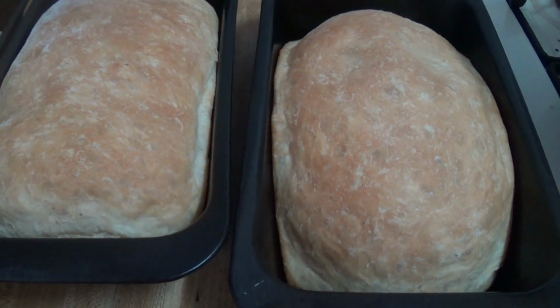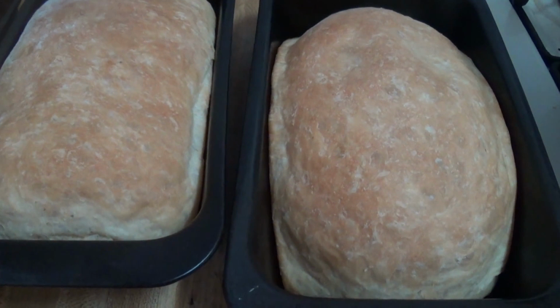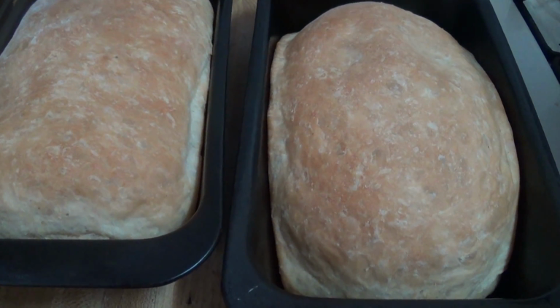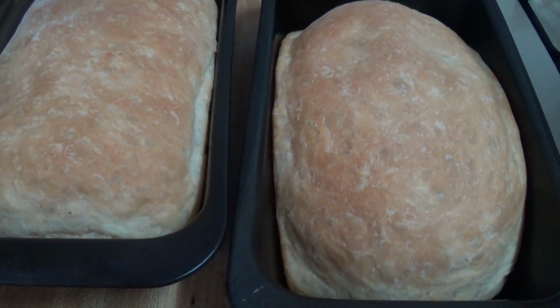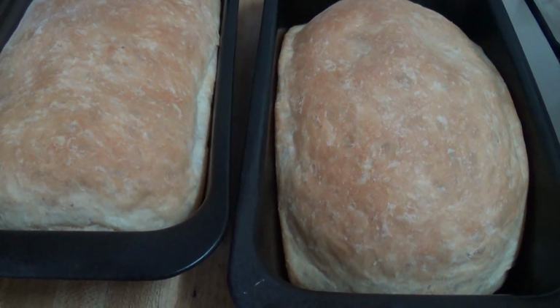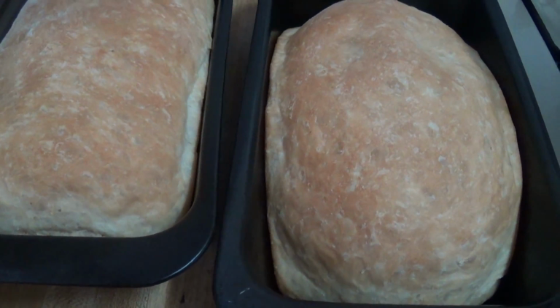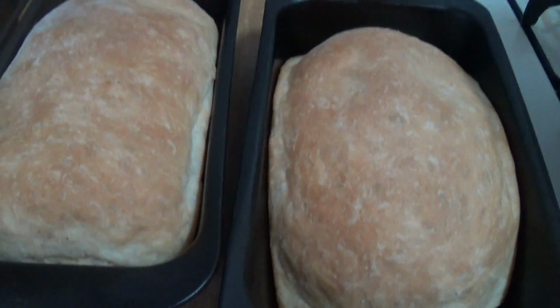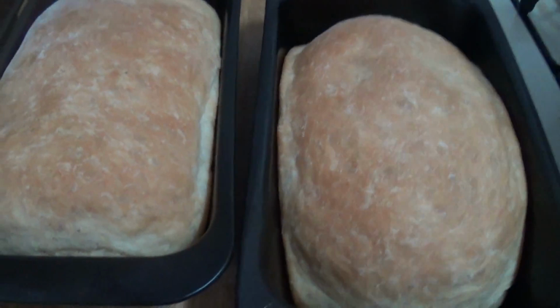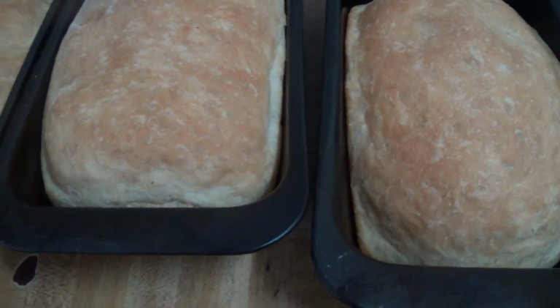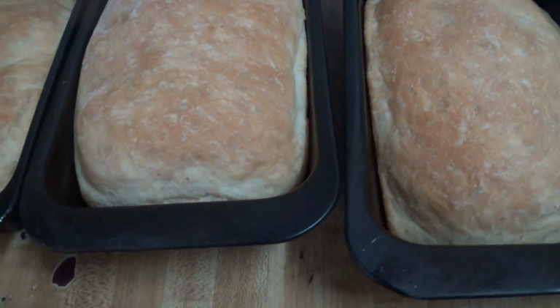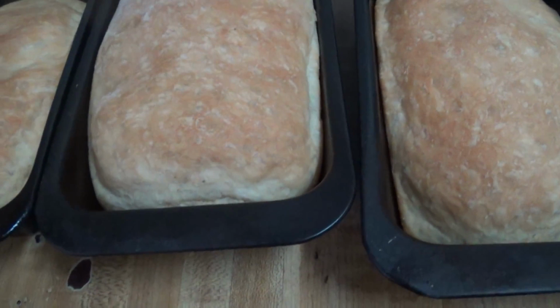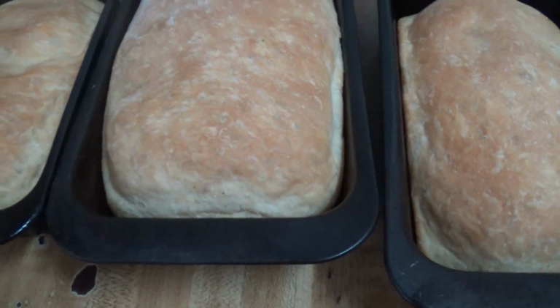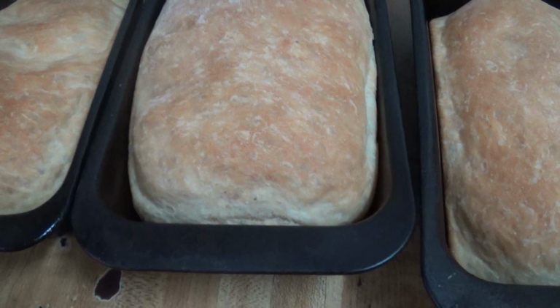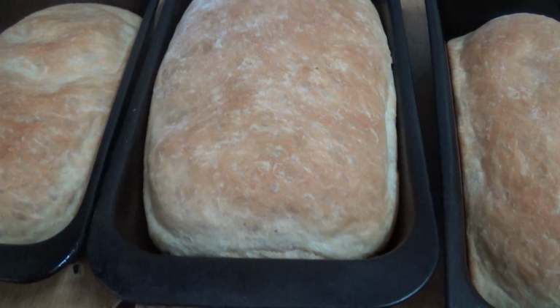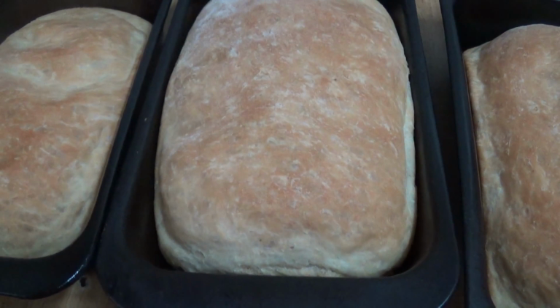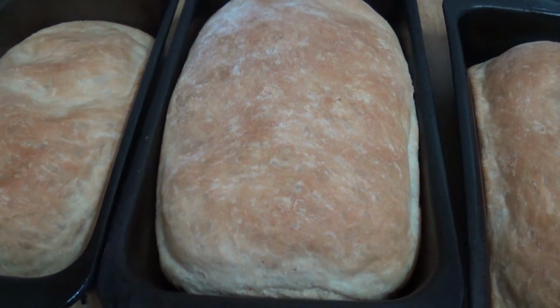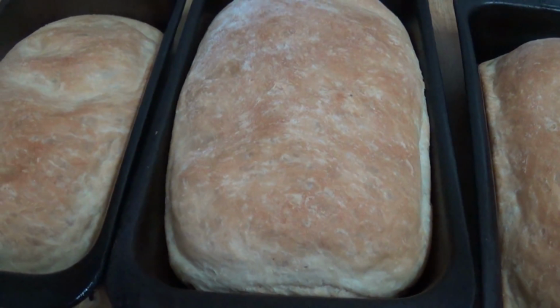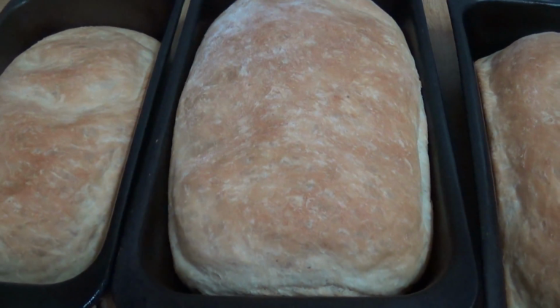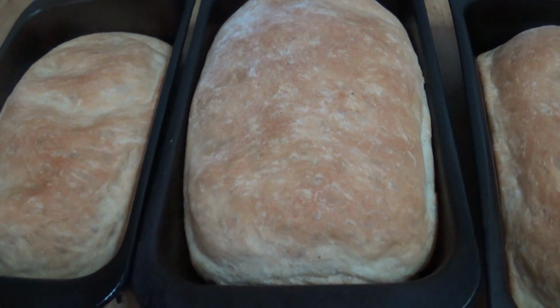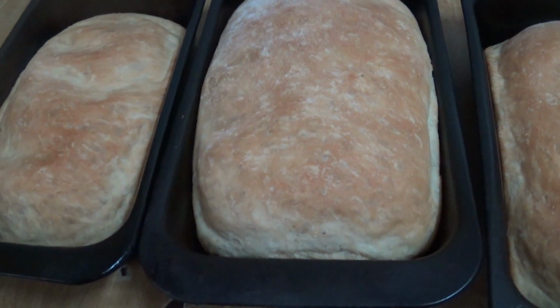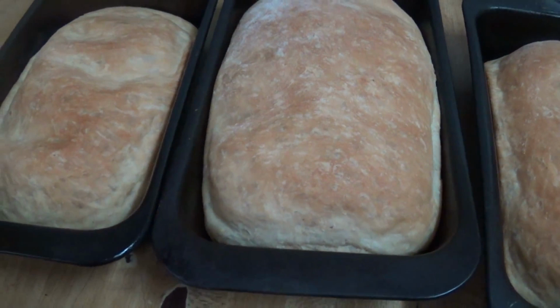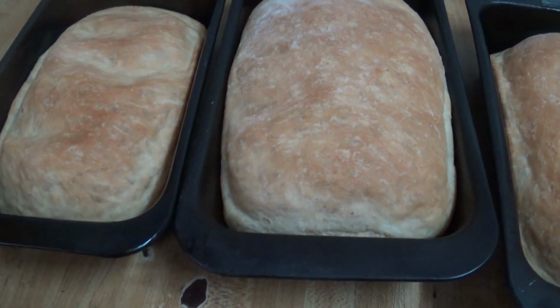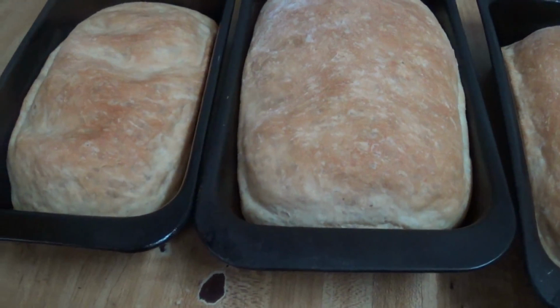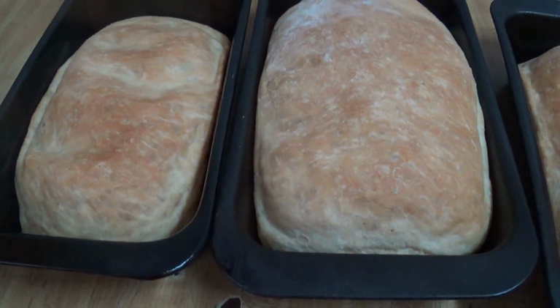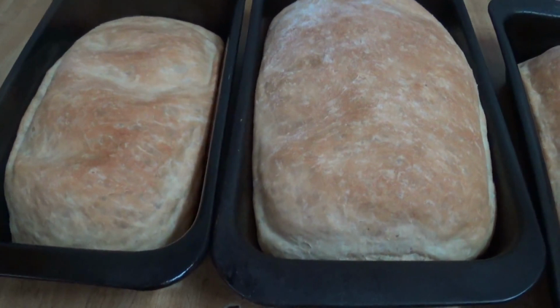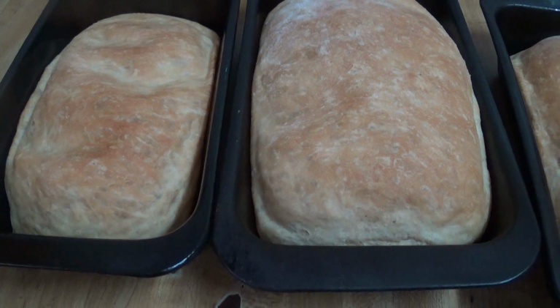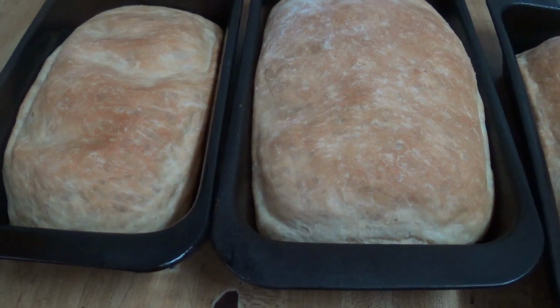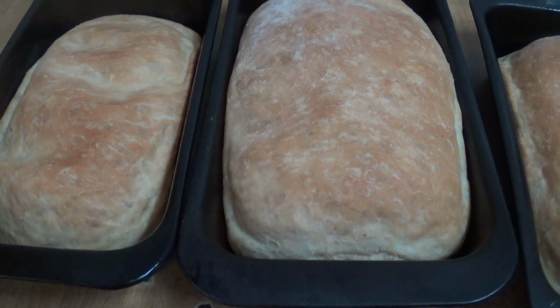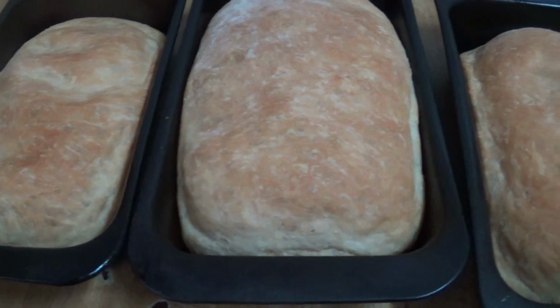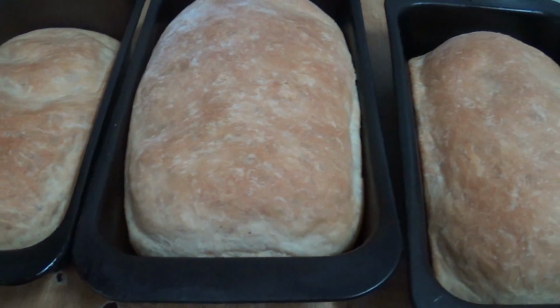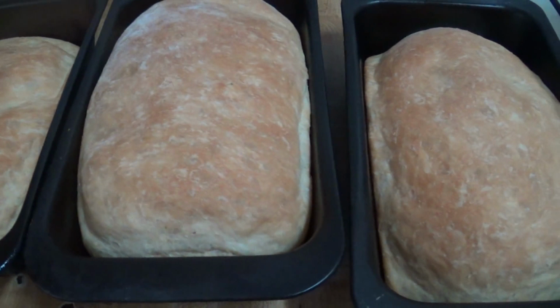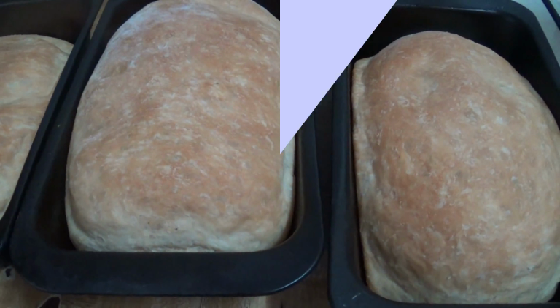Homemade bread! This recipe was given to me by my mom — this is how she normally makes it. The next recipe I am going to try is sweet bread. I have not done that for a while but I will try it and post it on my channel for you to take a look.